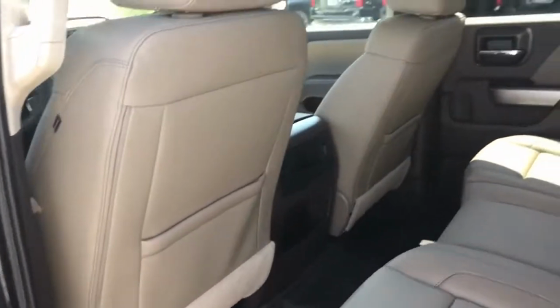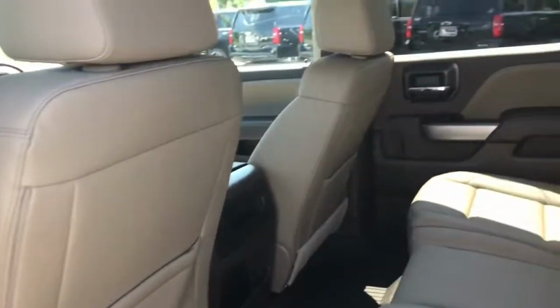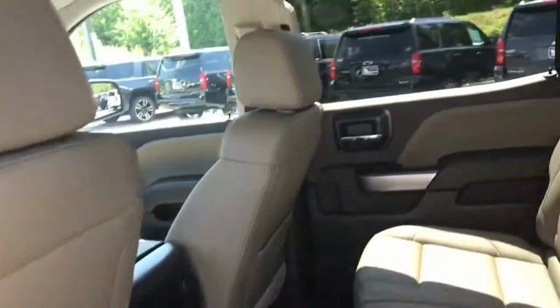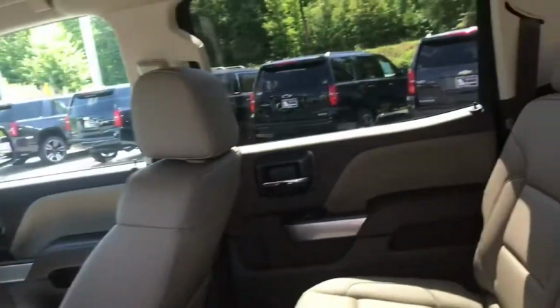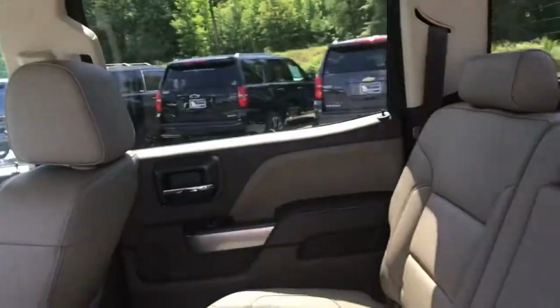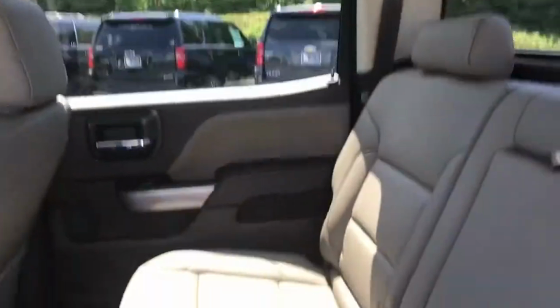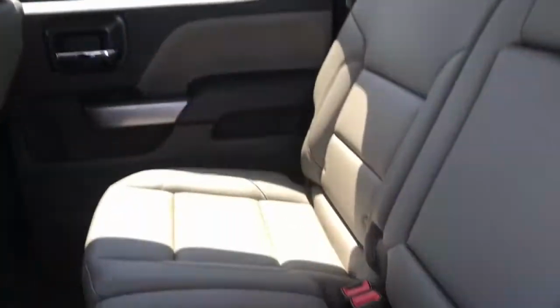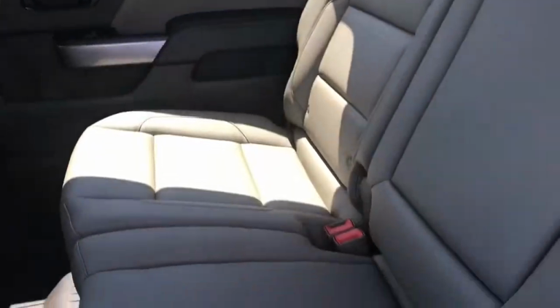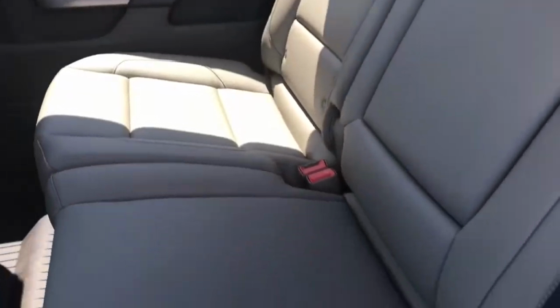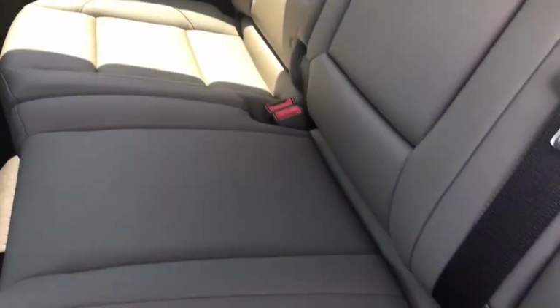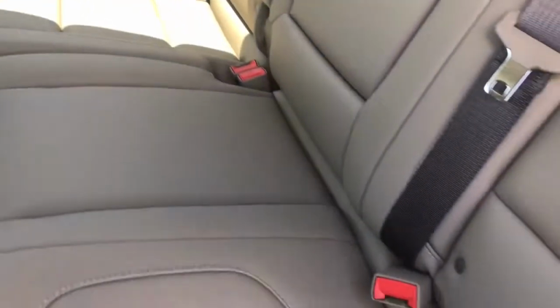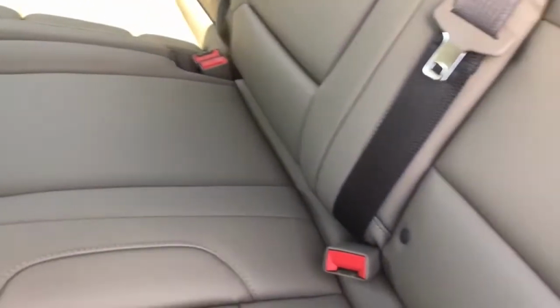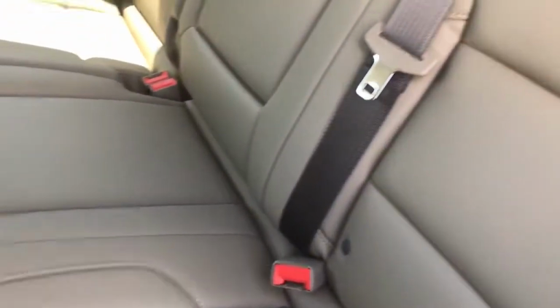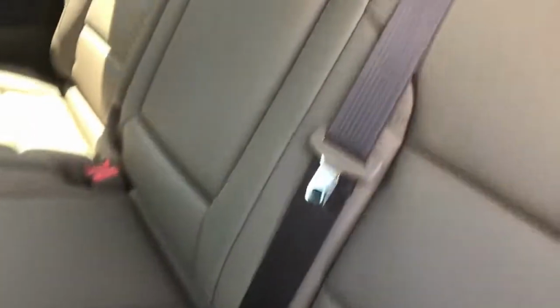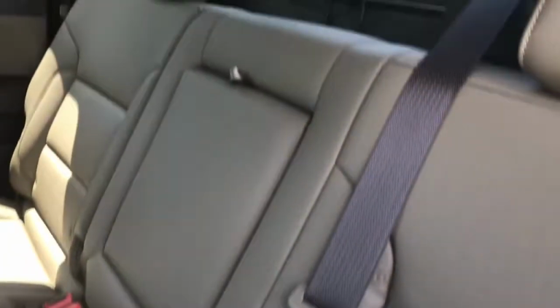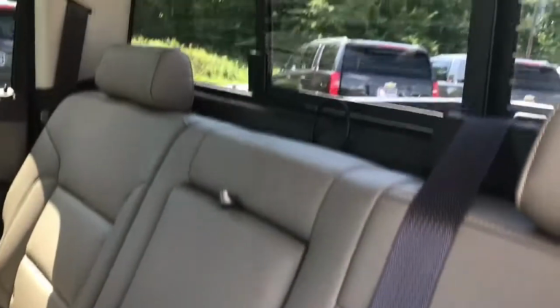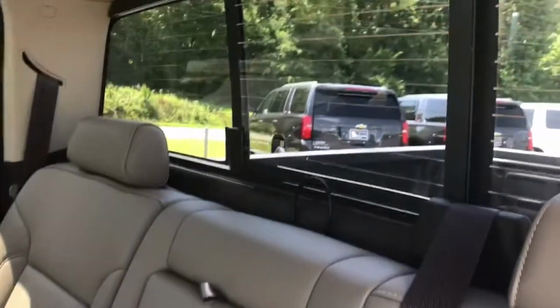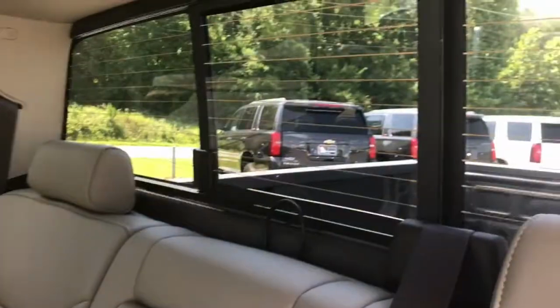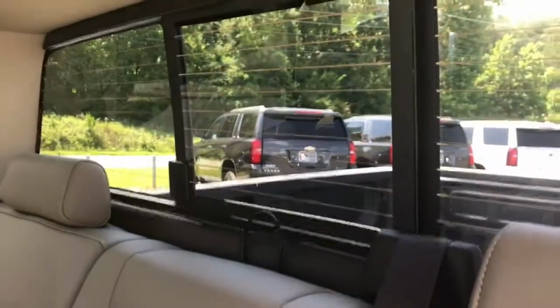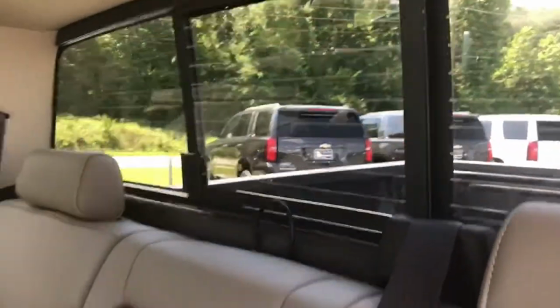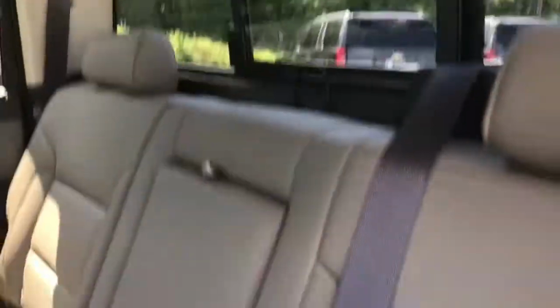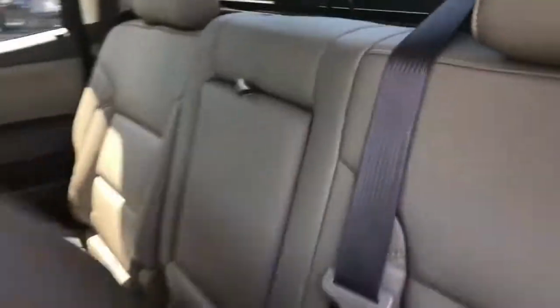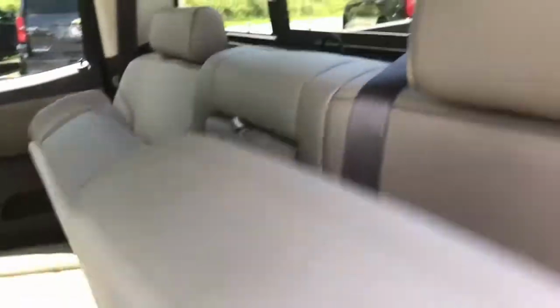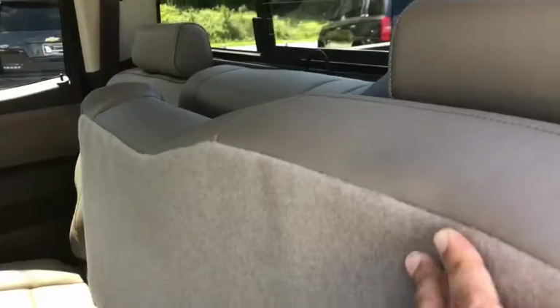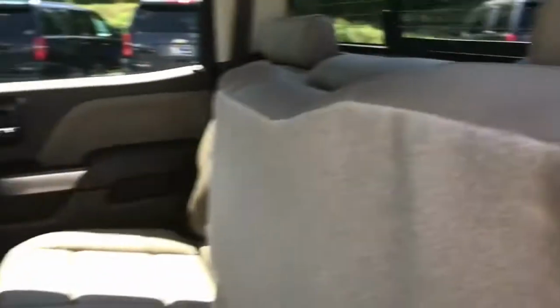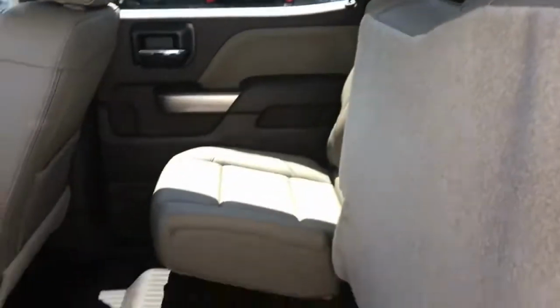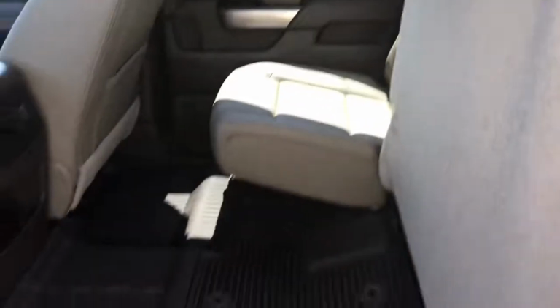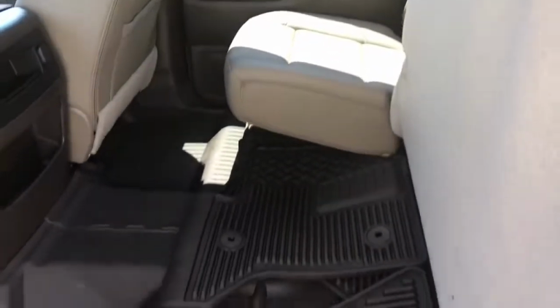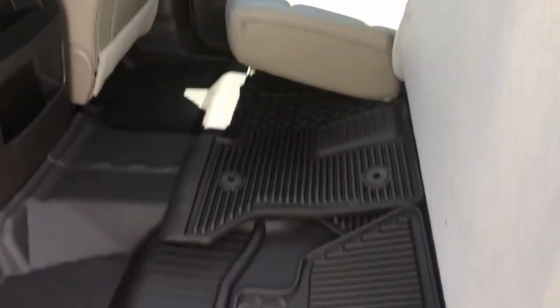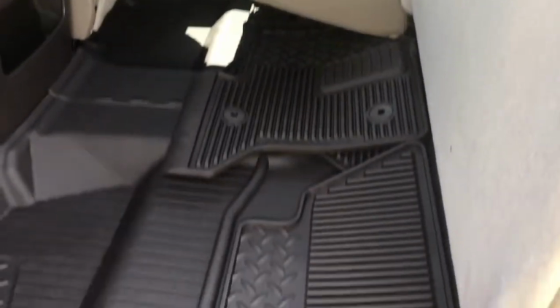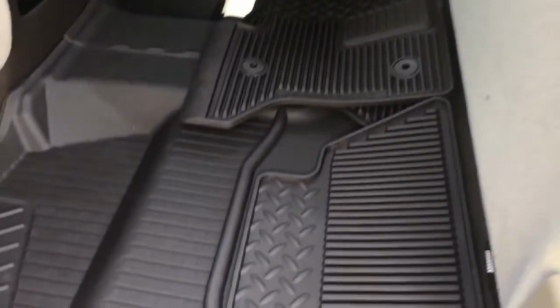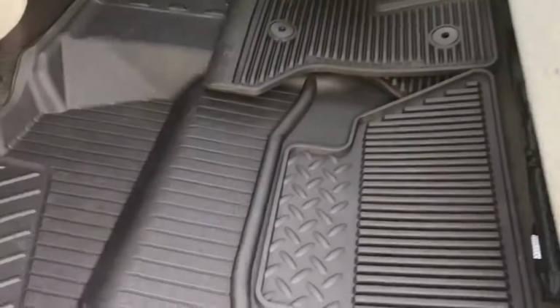This comes with a Cognac all-leather interior, as well as fold-up rear seats to give you more access for quick storage.